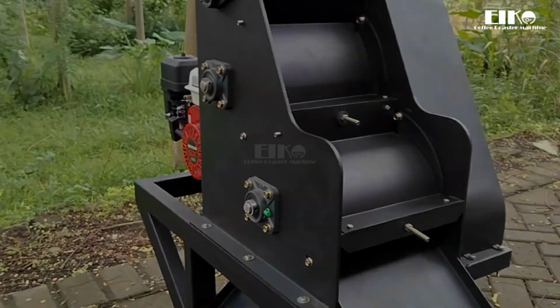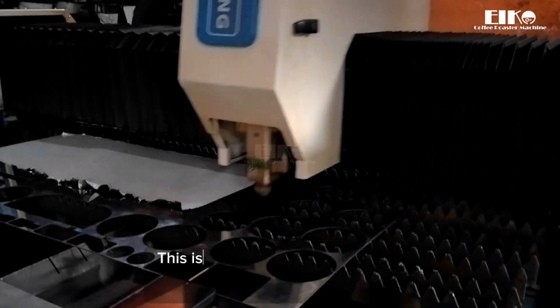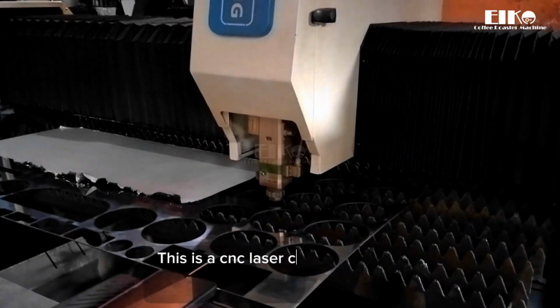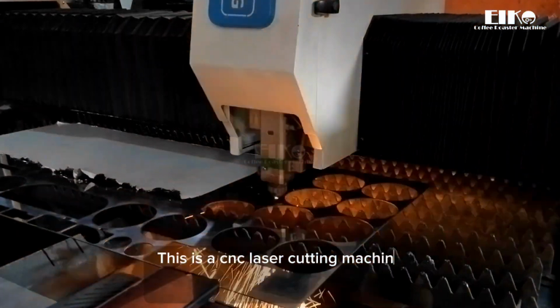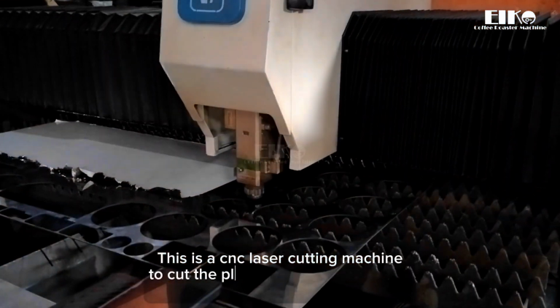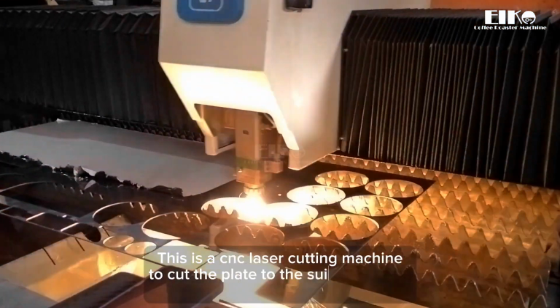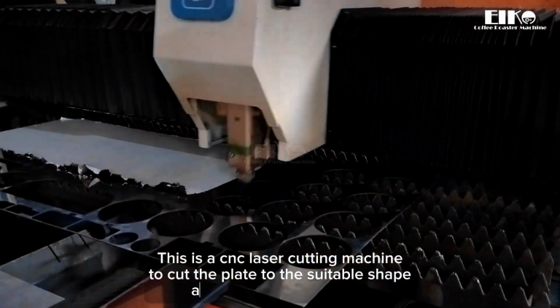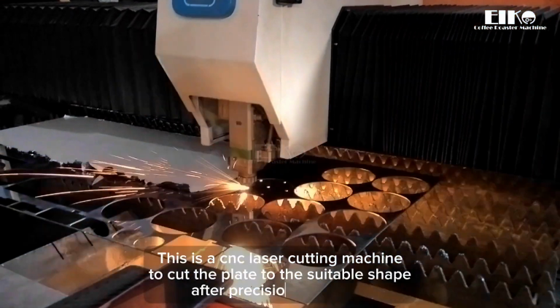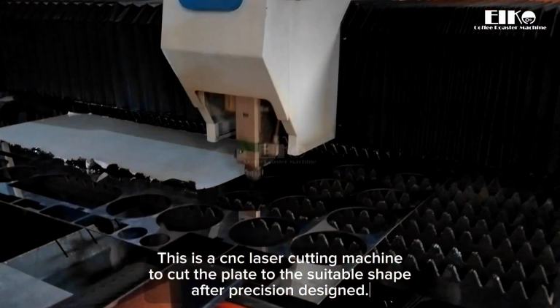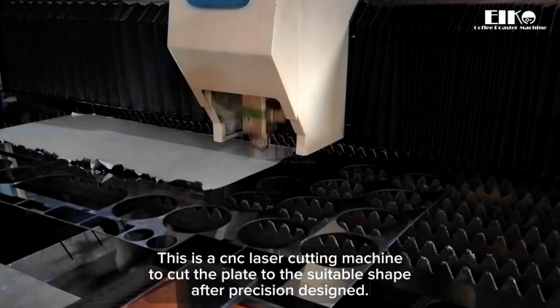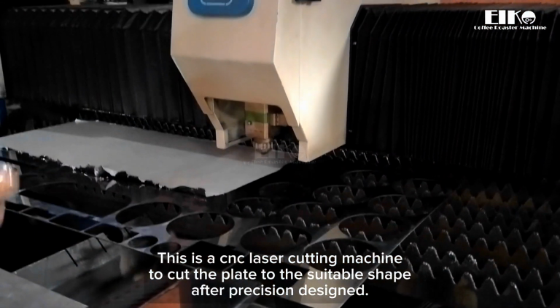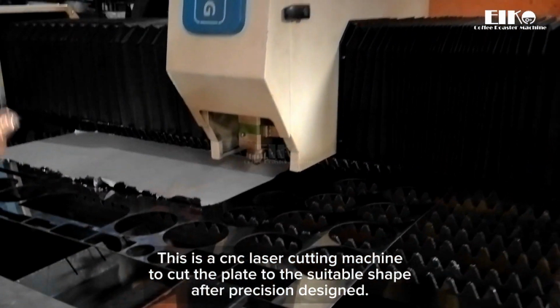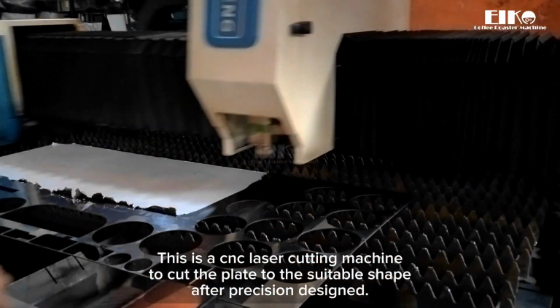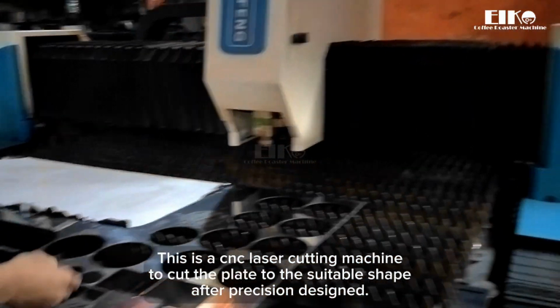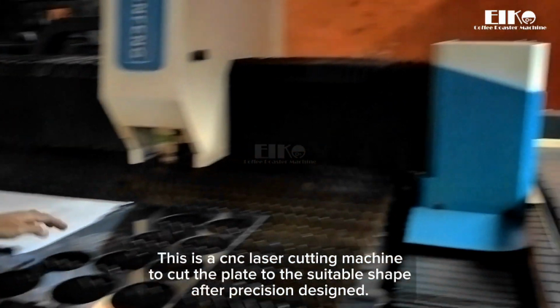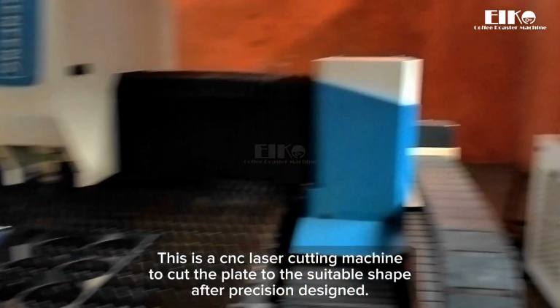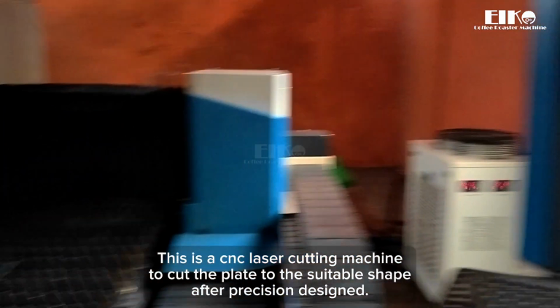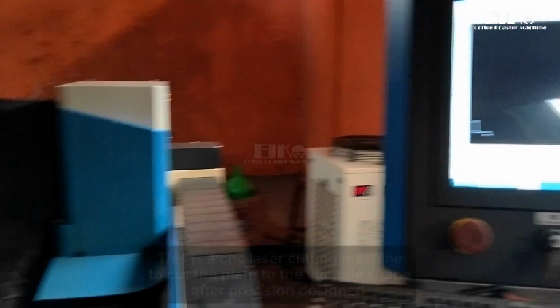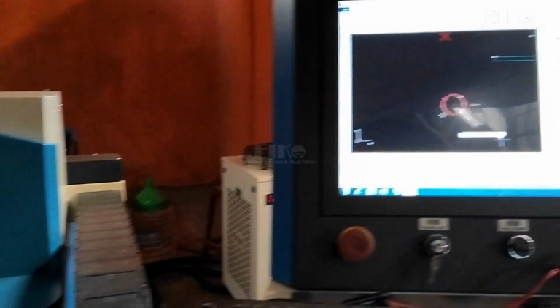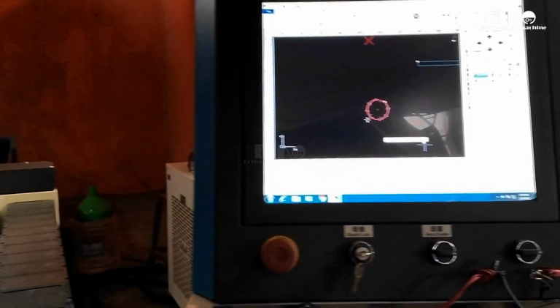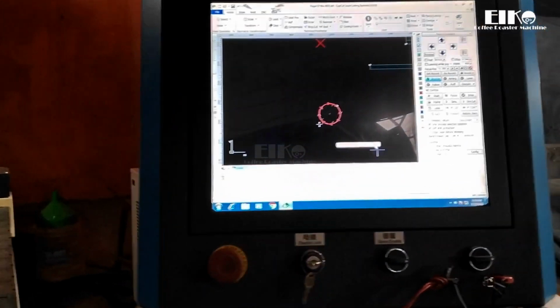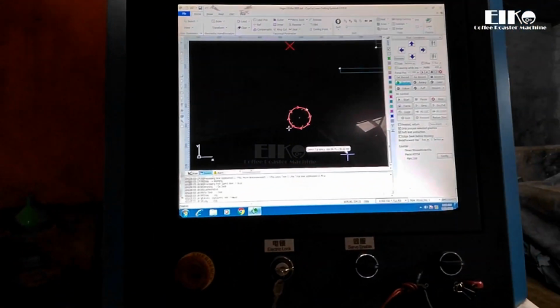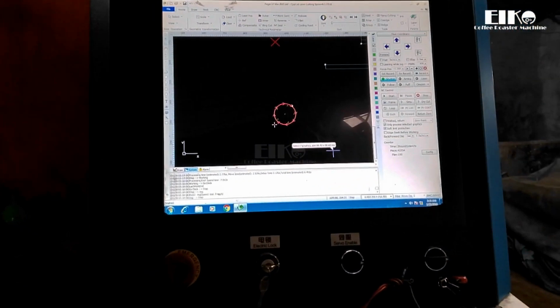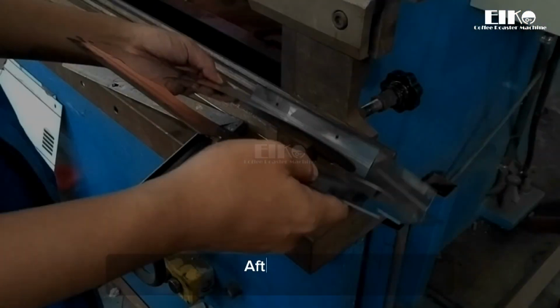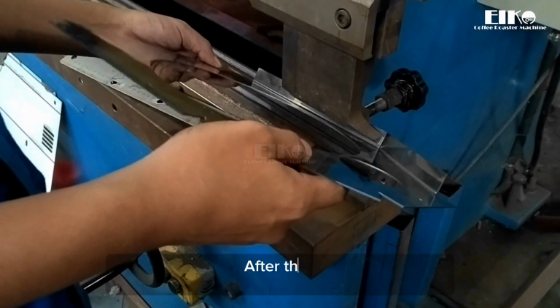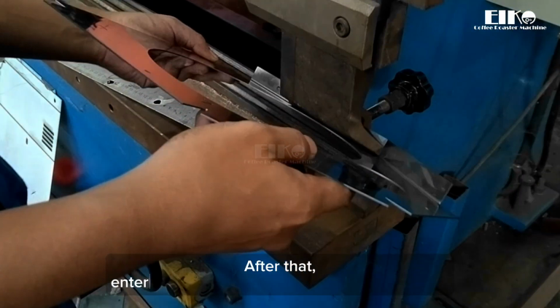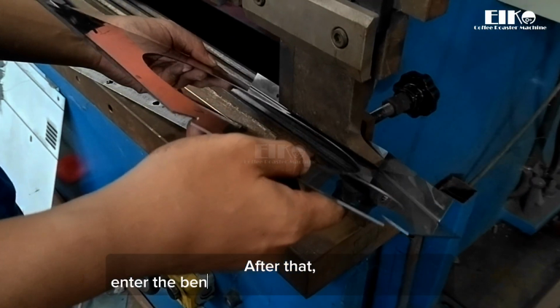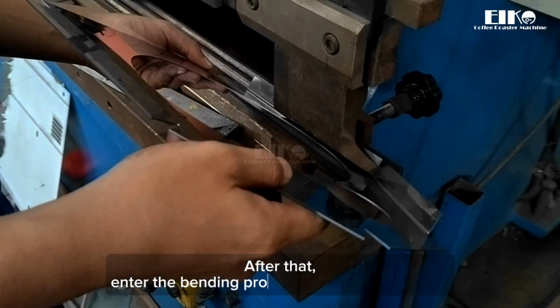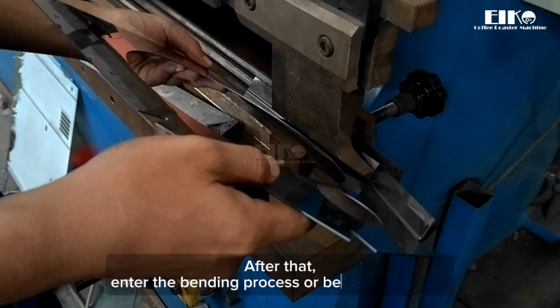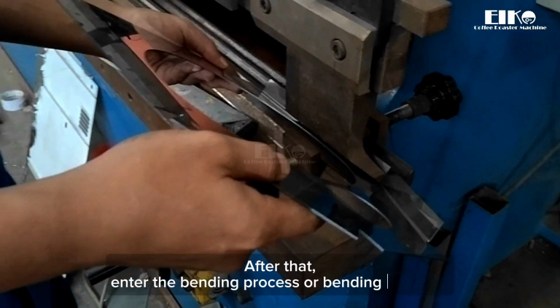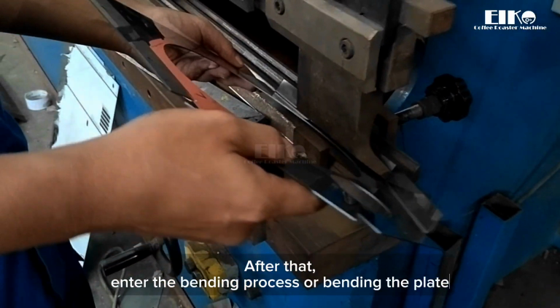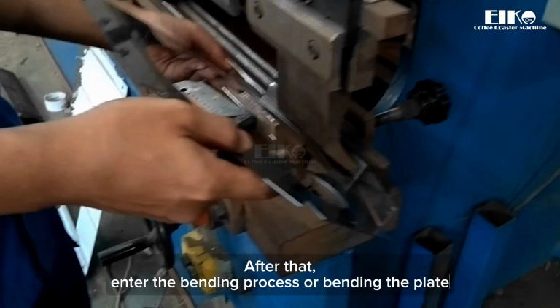This is a CNC laser cutting machine to cut the plates to the suitable shape with precision design. After that, the plate enters the bending process.